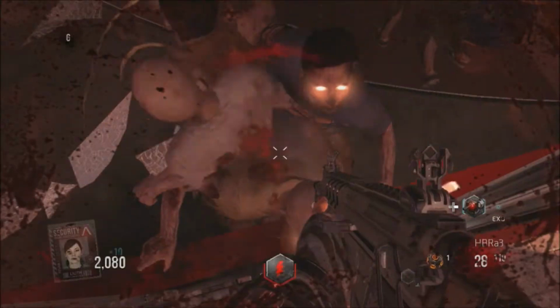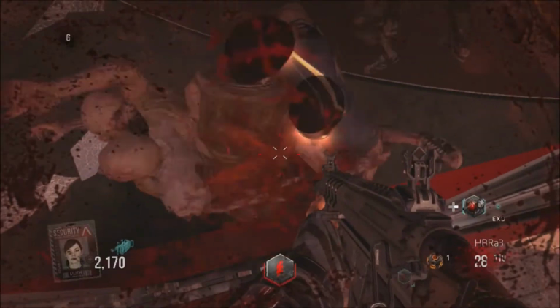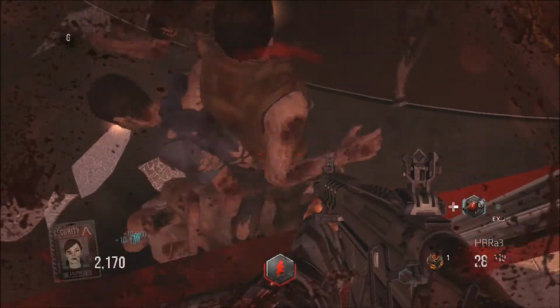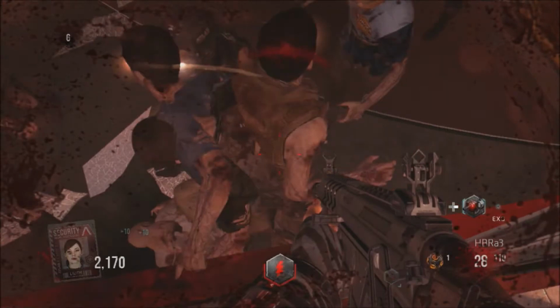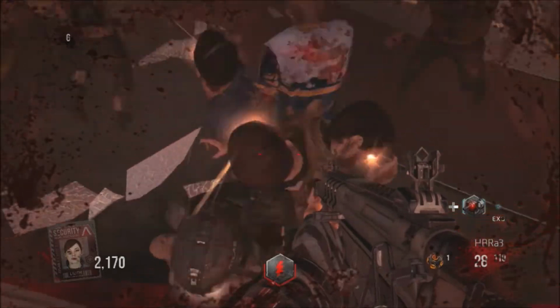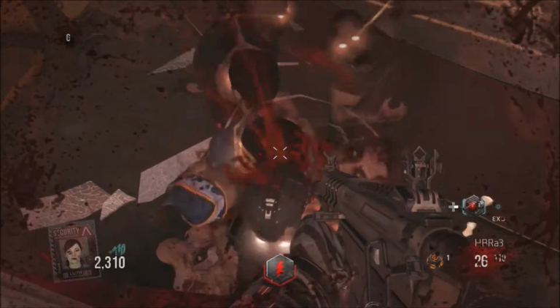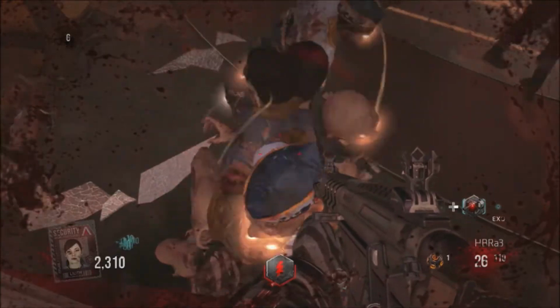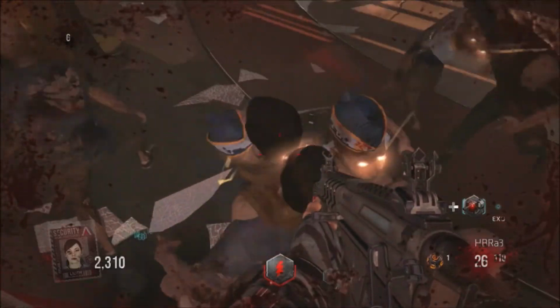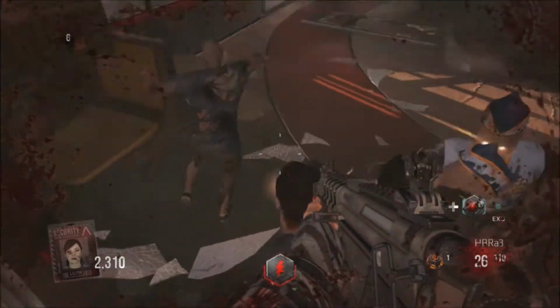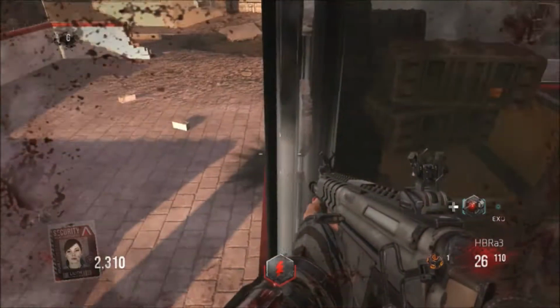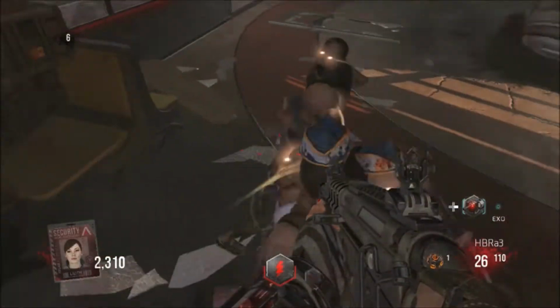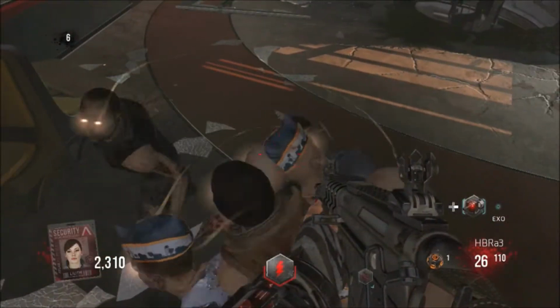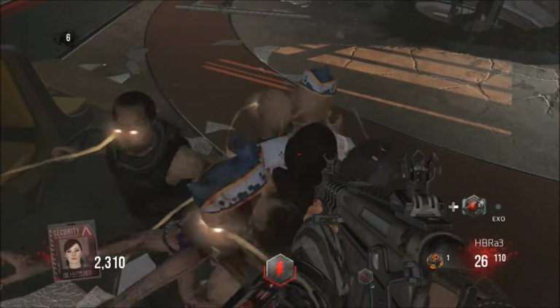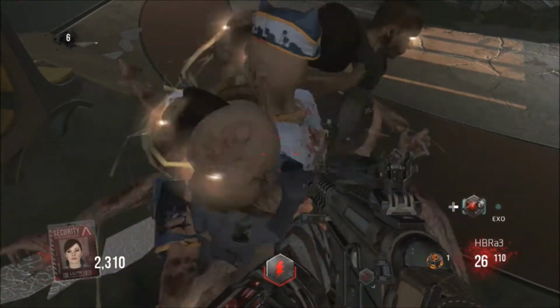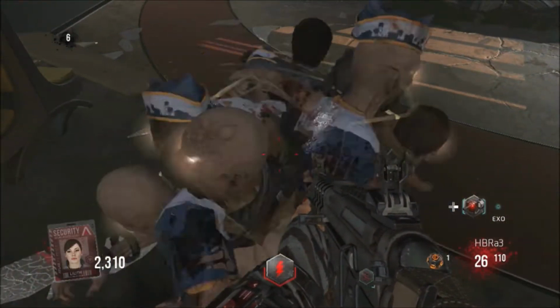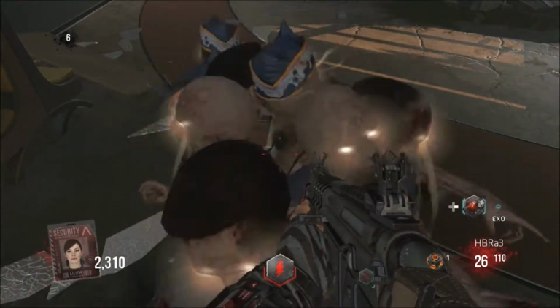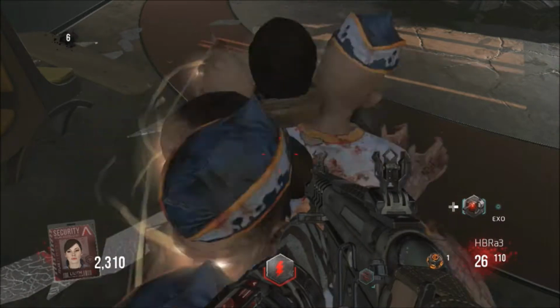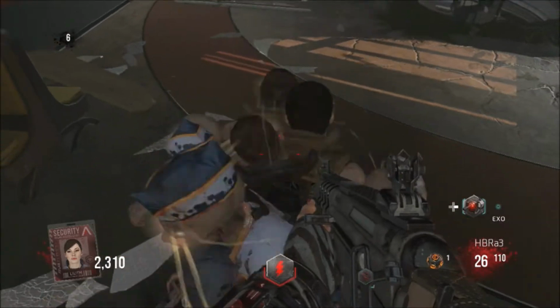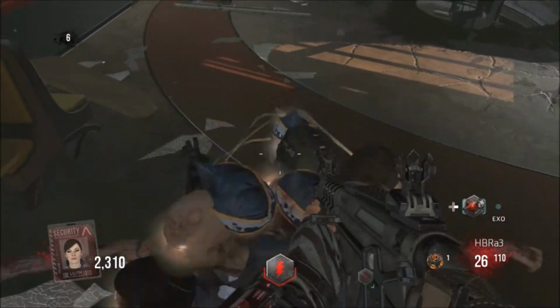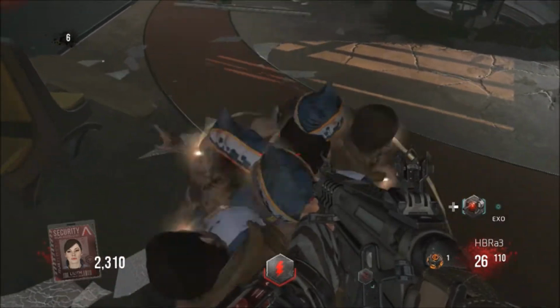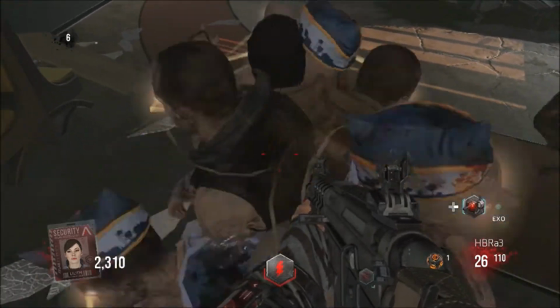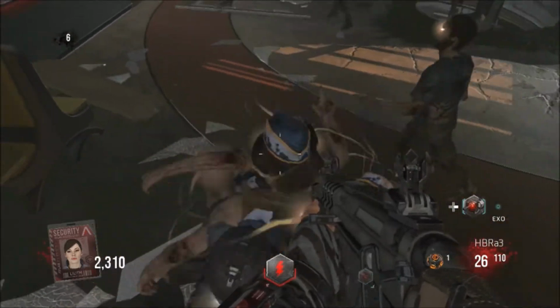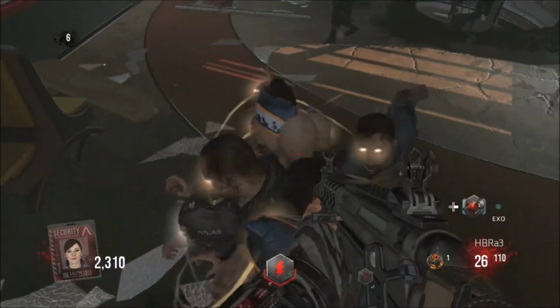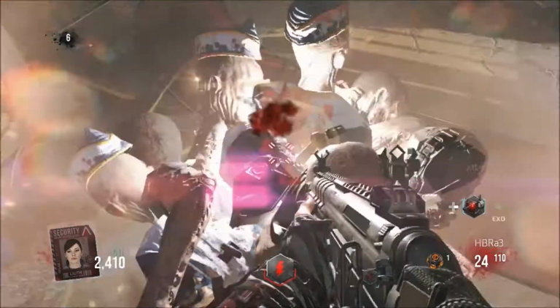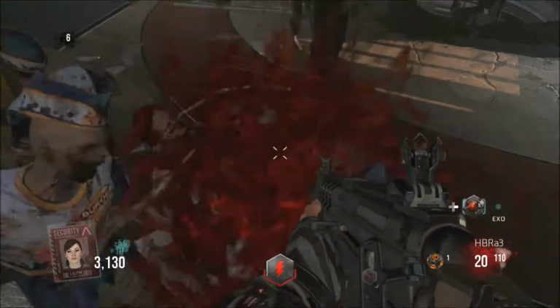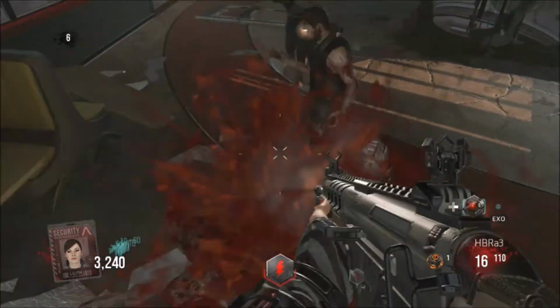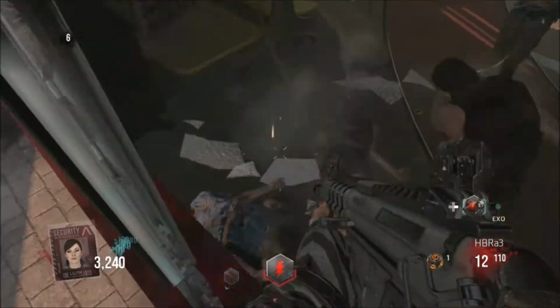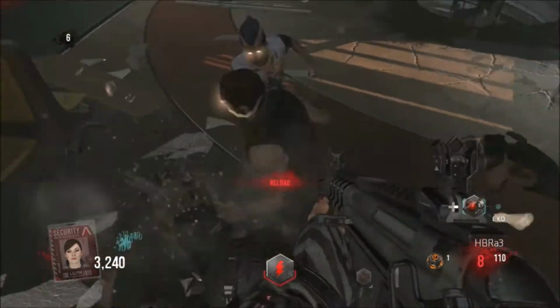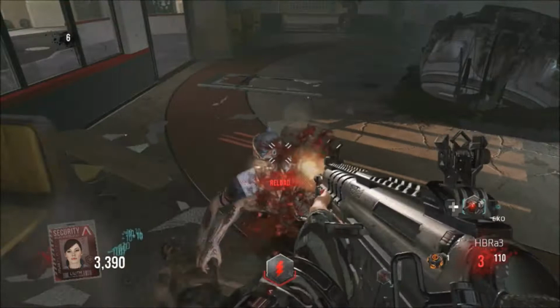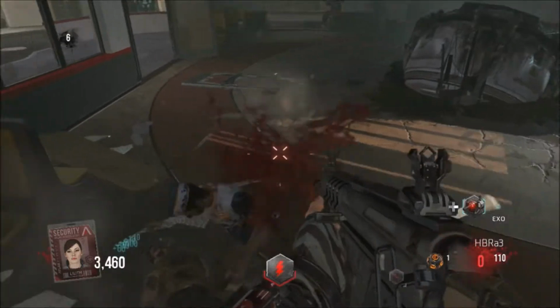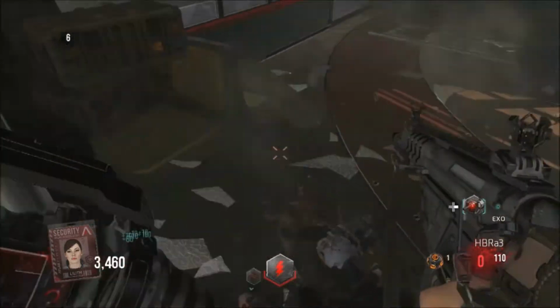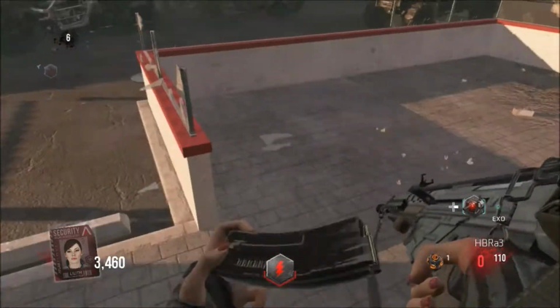I kind of messed up right here, I just have to move back a little bit more. Don't get too close — if you get too close to the zombies they start attacking you, so go back a little bit. After that you're in the glitch. Really easy, and you can rank up really, really high.